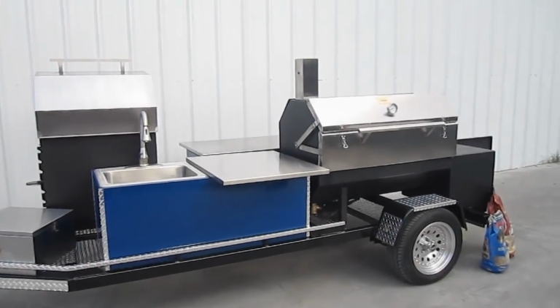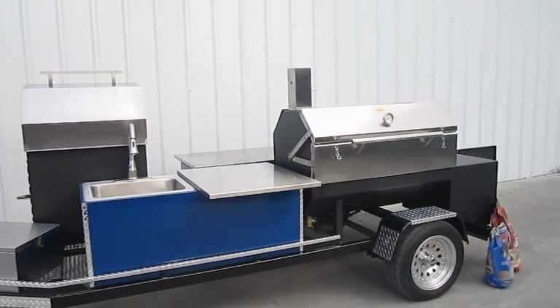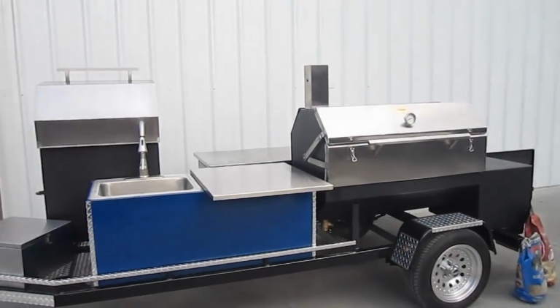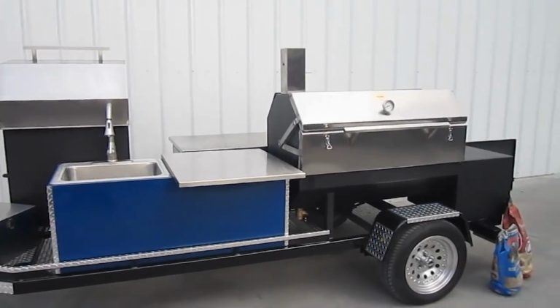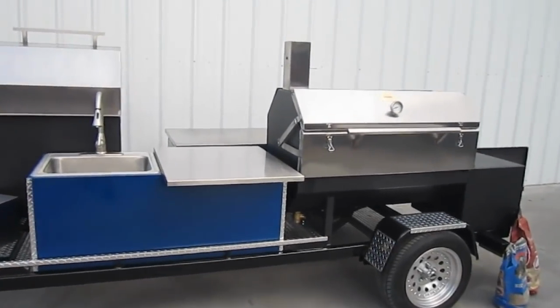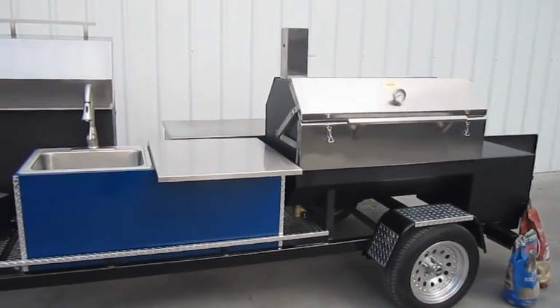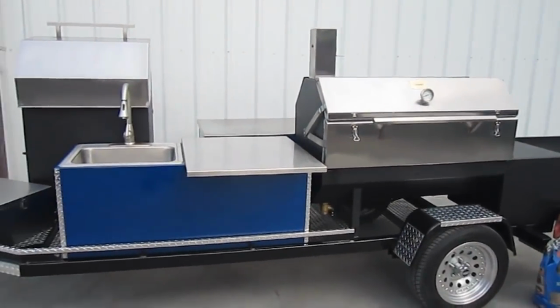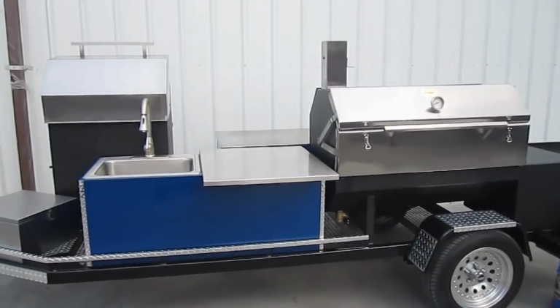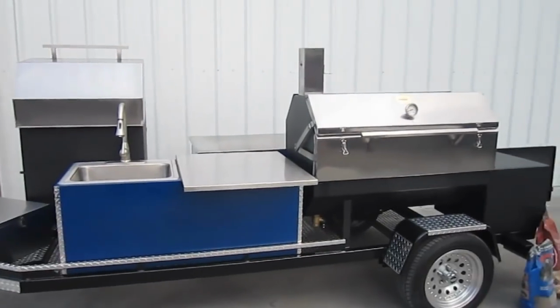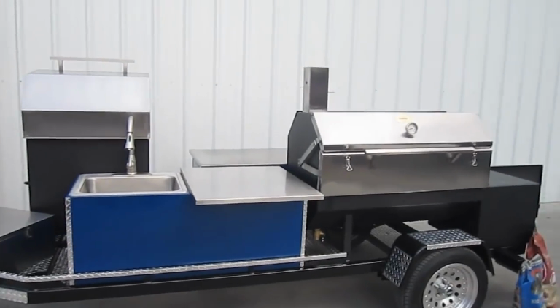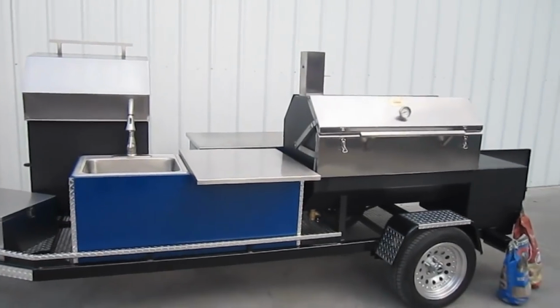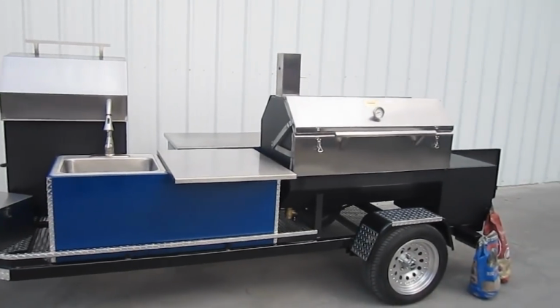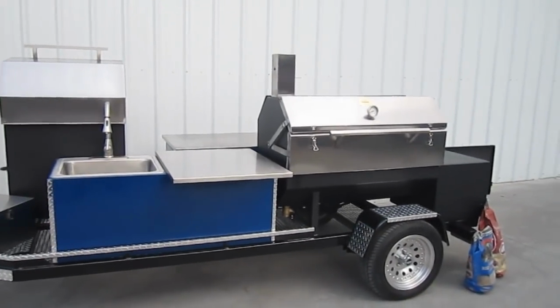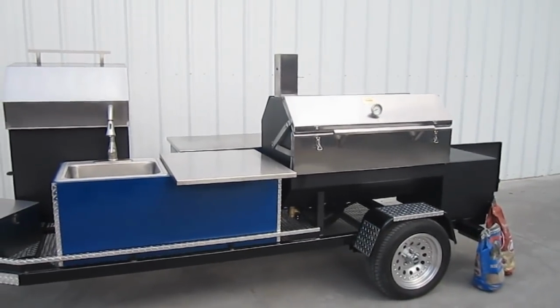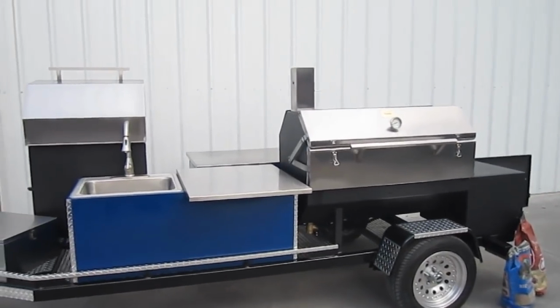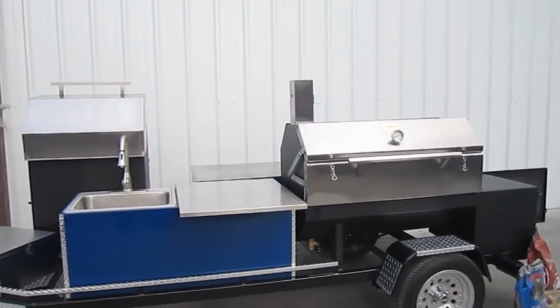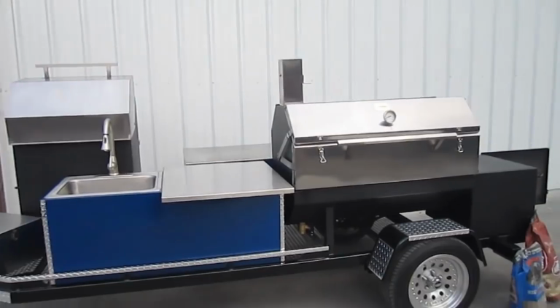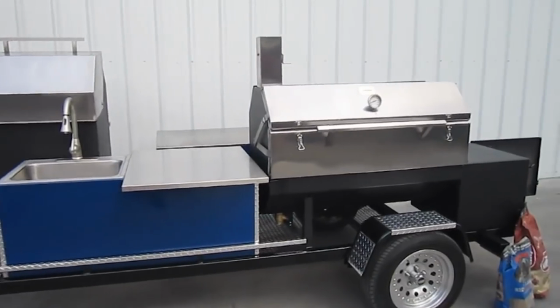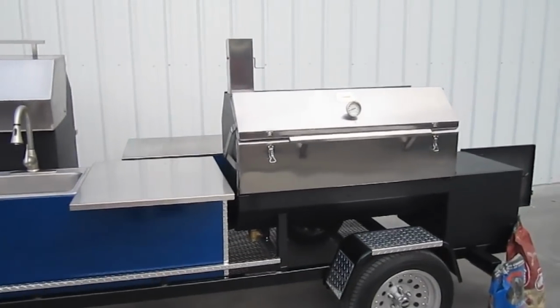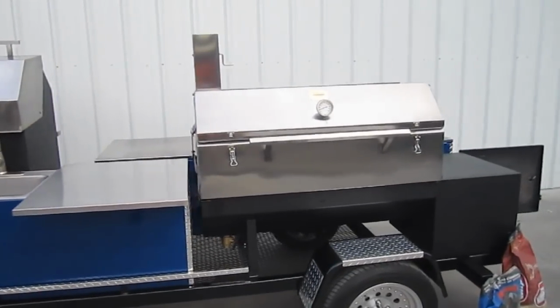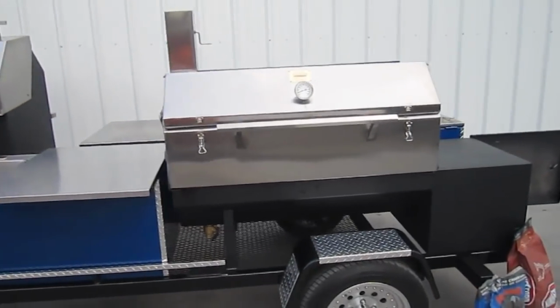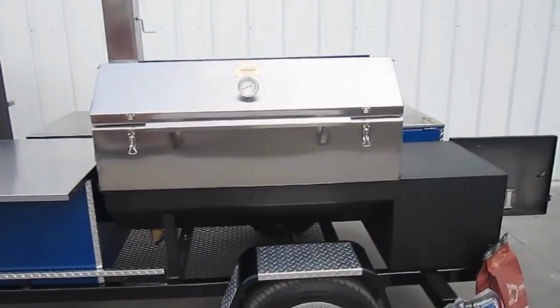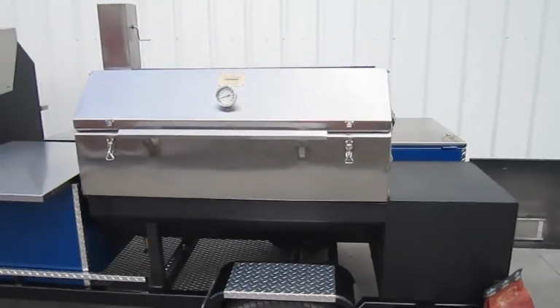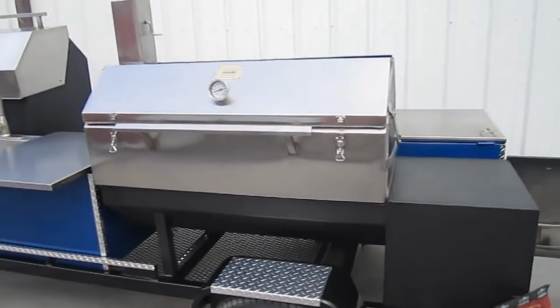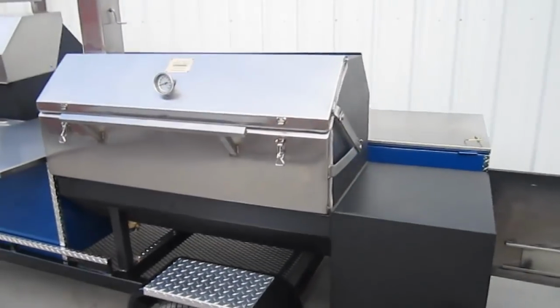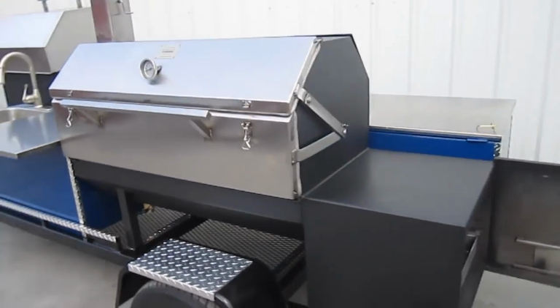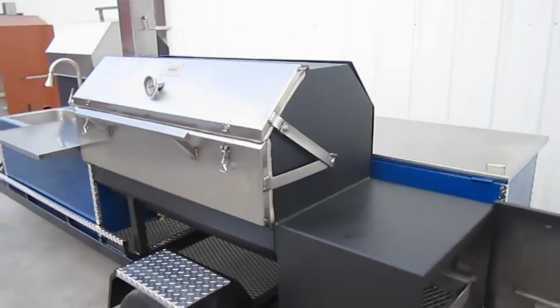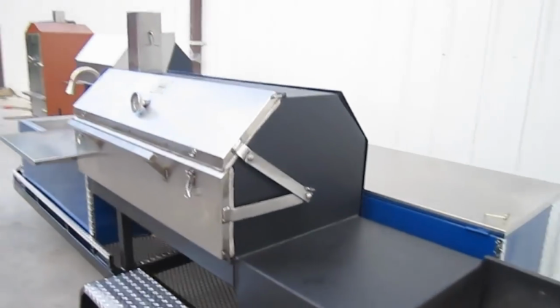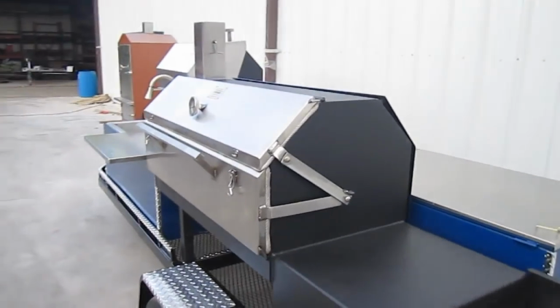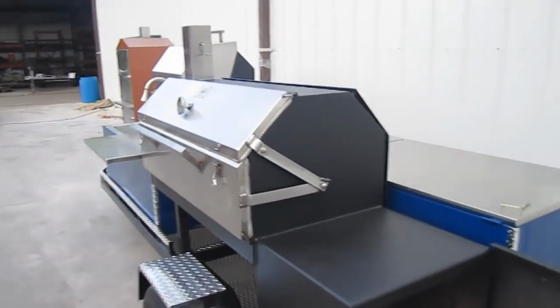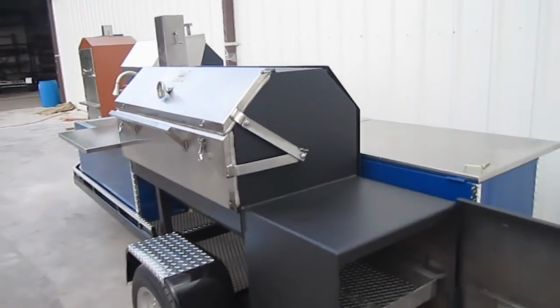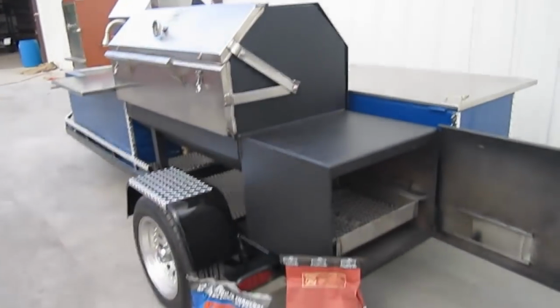For all you barbecue aficionados and connoisseurs out there on the web, there it is — the newly minted LT1 Sniper model barbecue trailer from Pitmaker. There's a brand new Sniper right there. We're going to take a closer look inside that in just a minute and light her up for you.